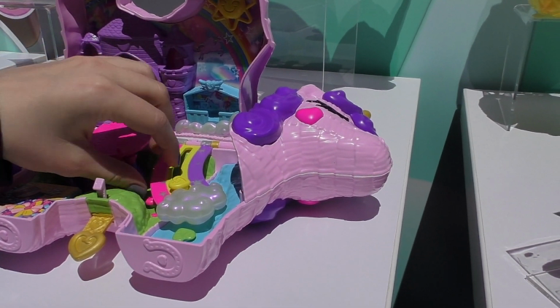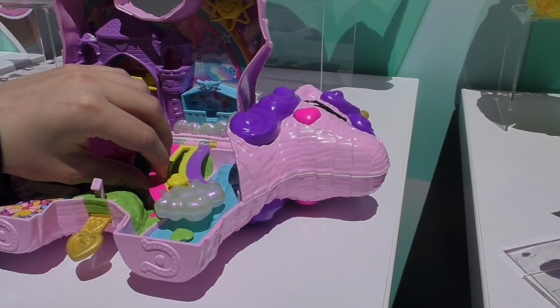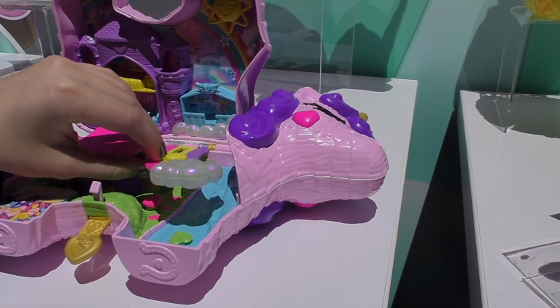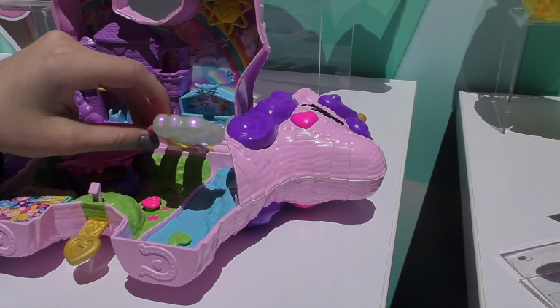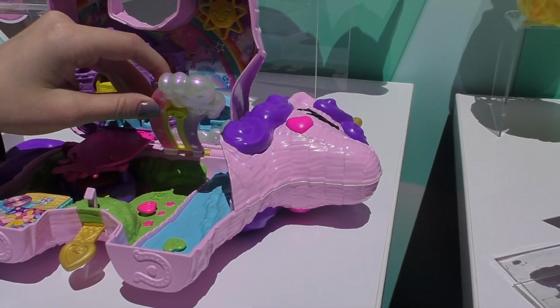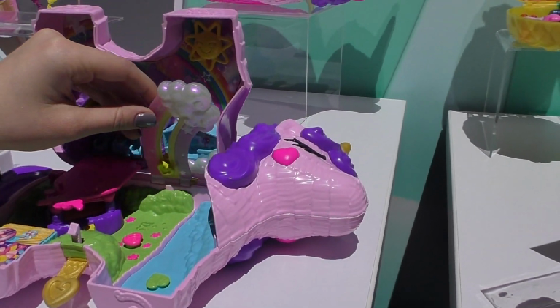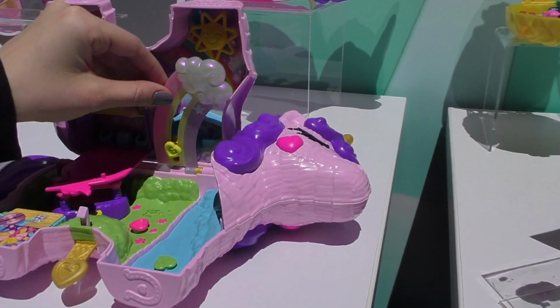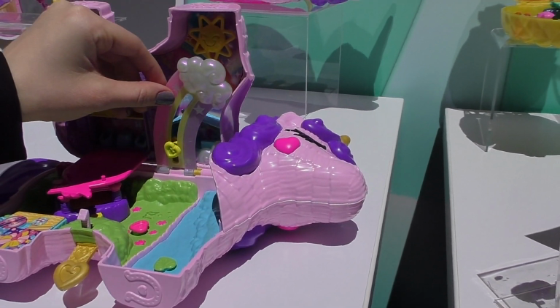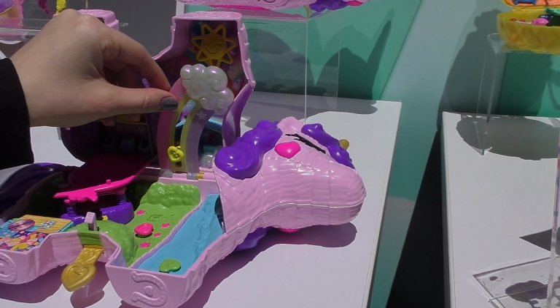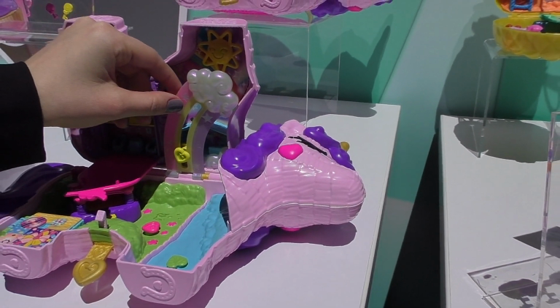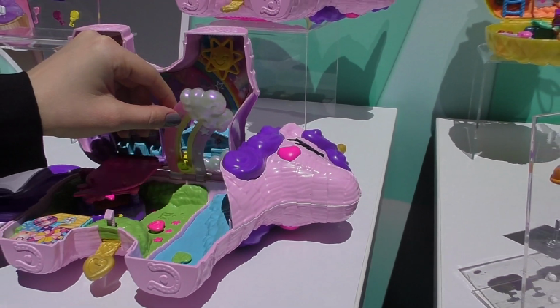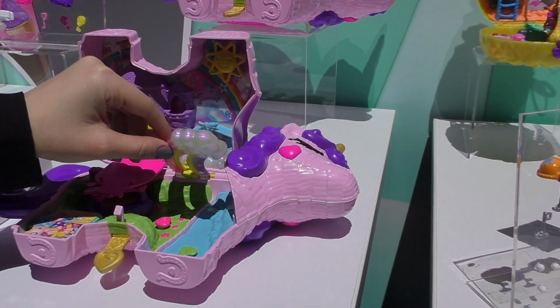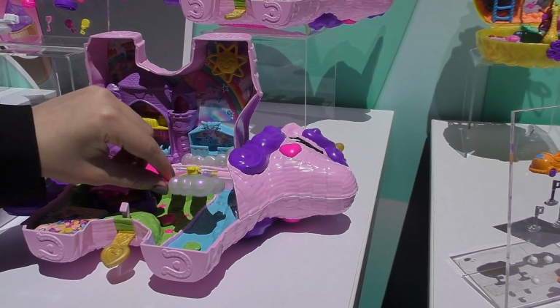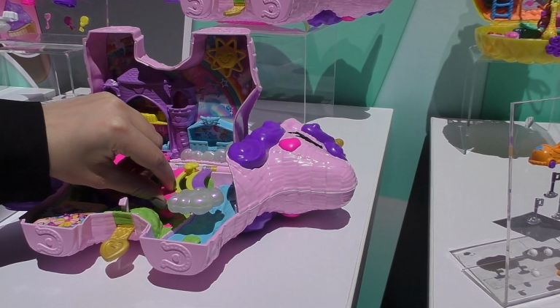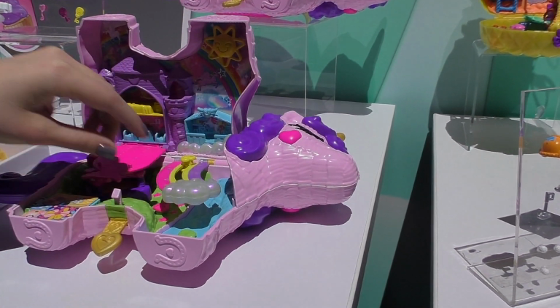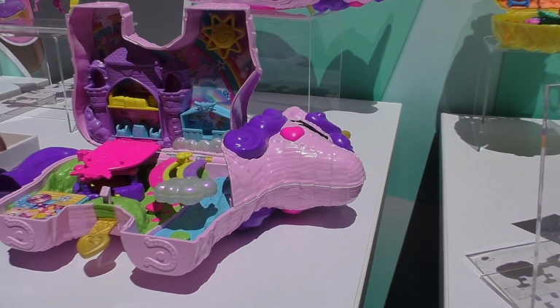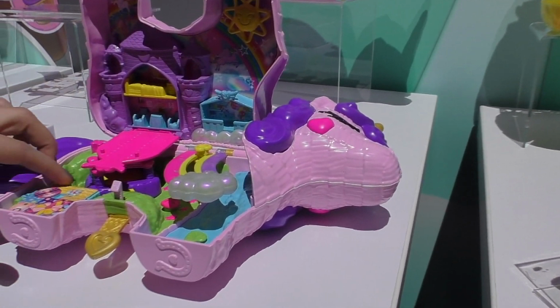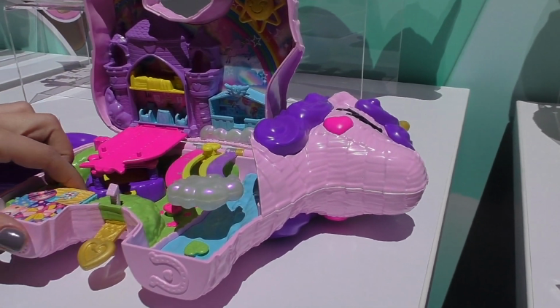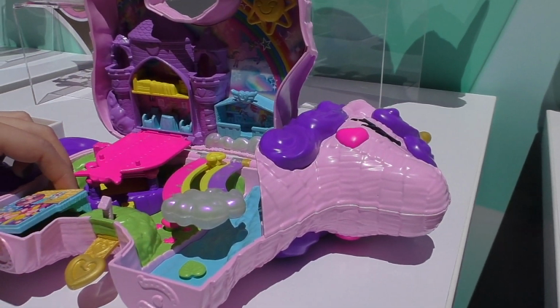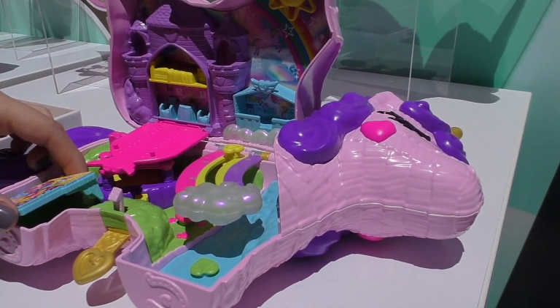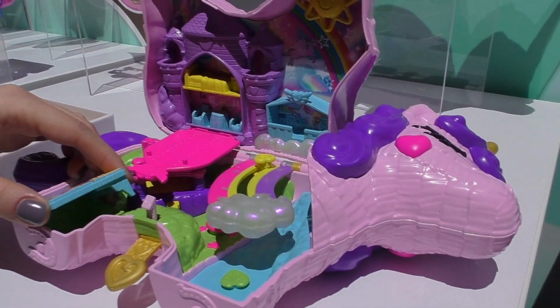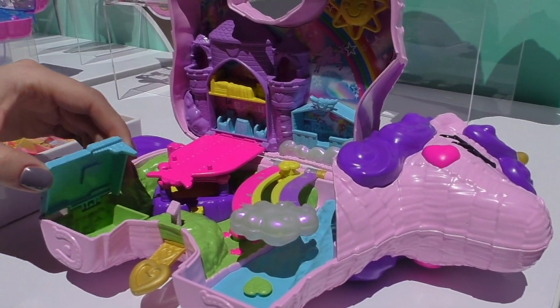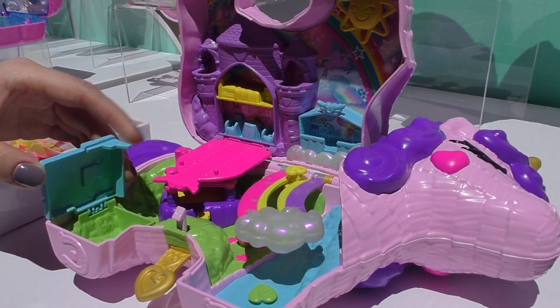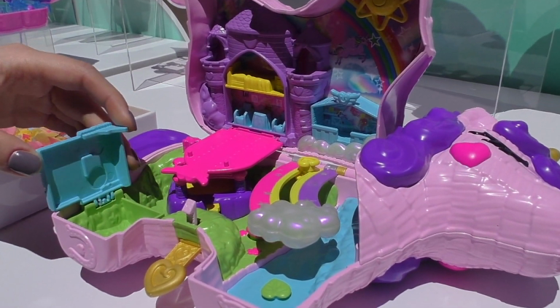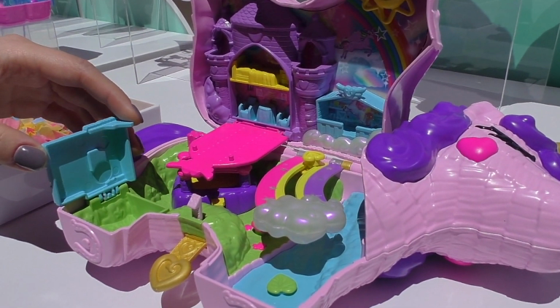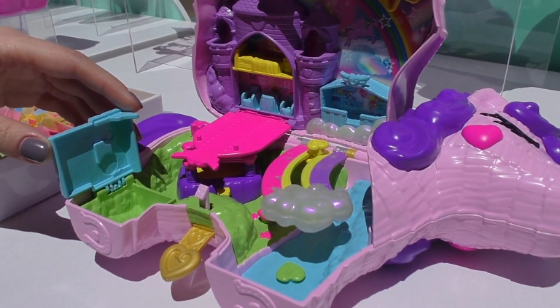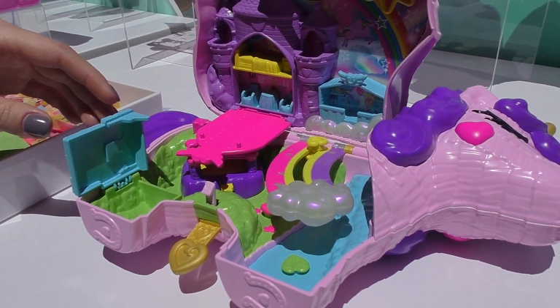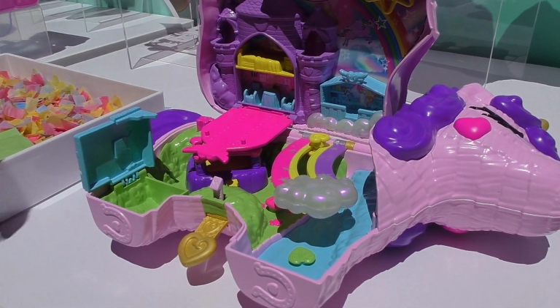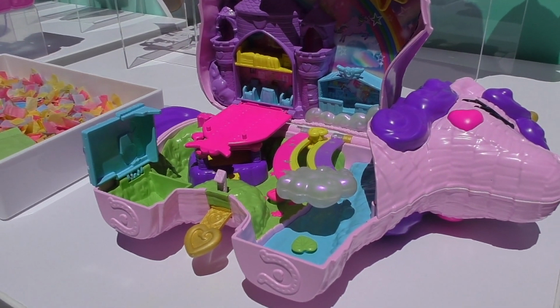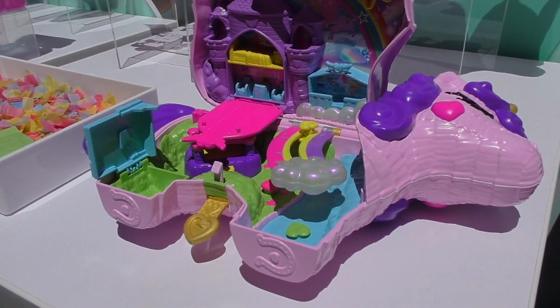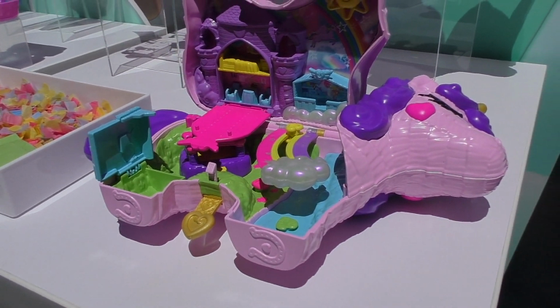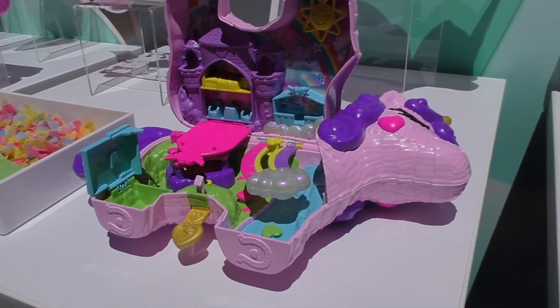And this is a super cute, fun rainbow theme. Amazing.